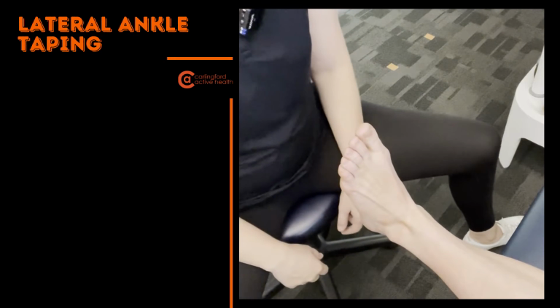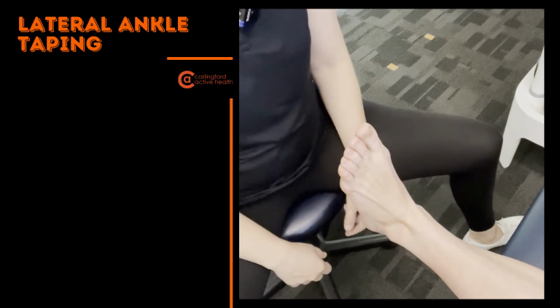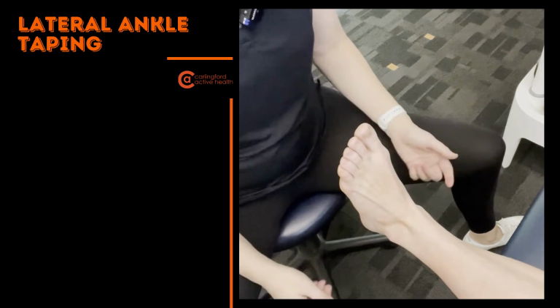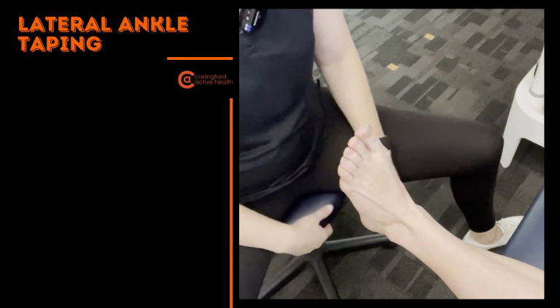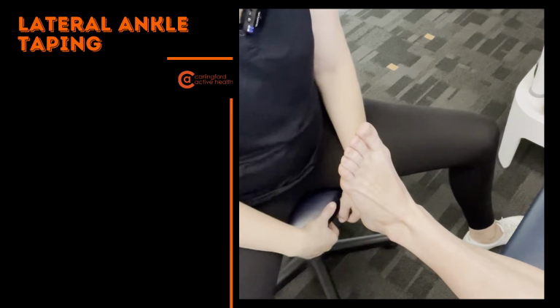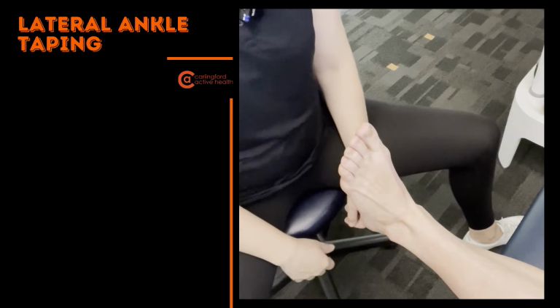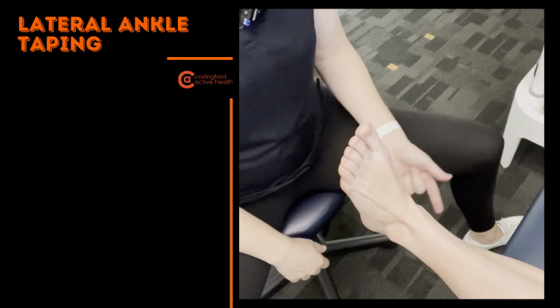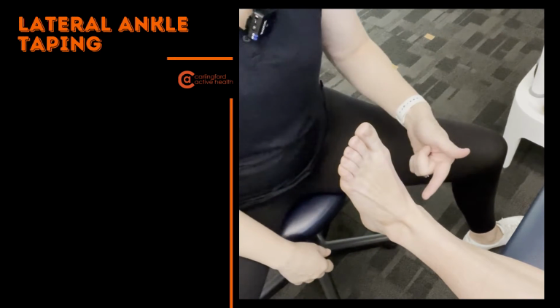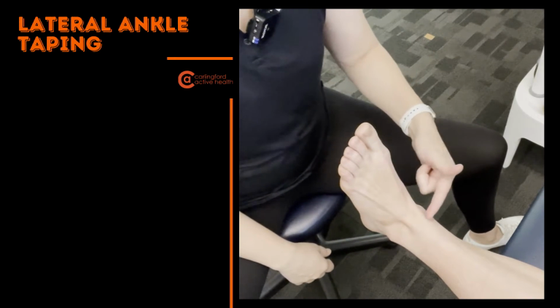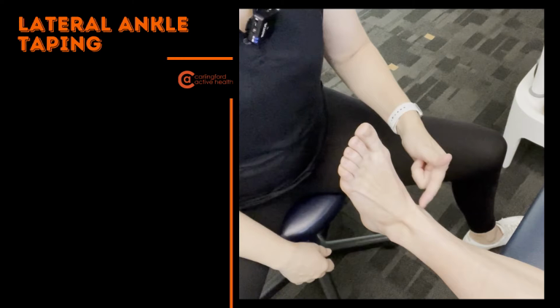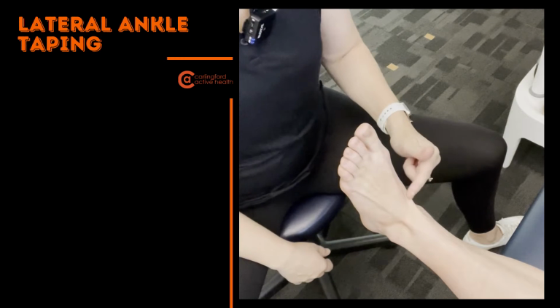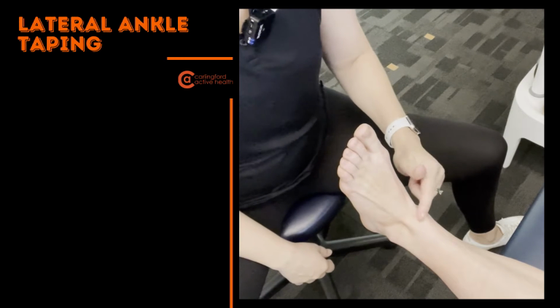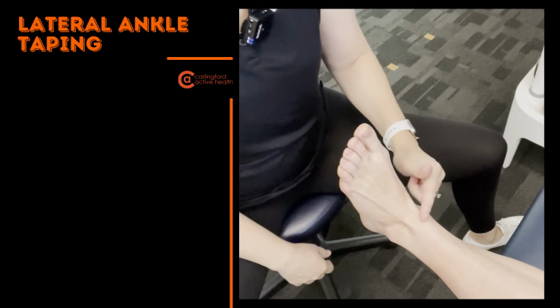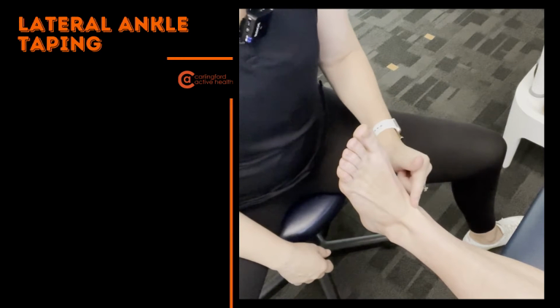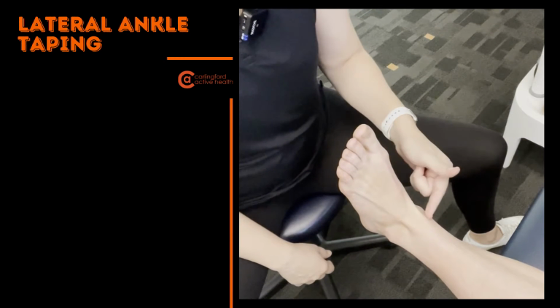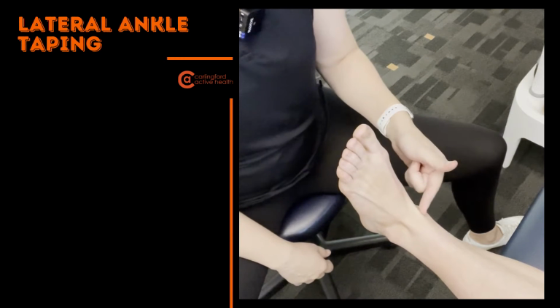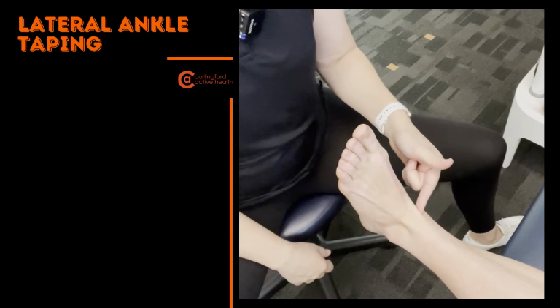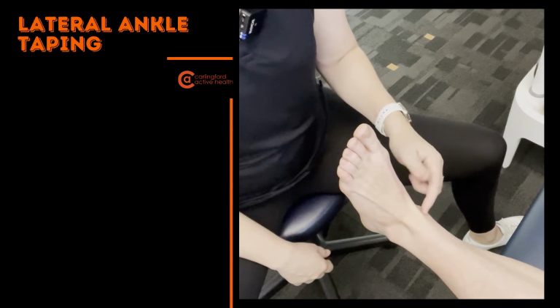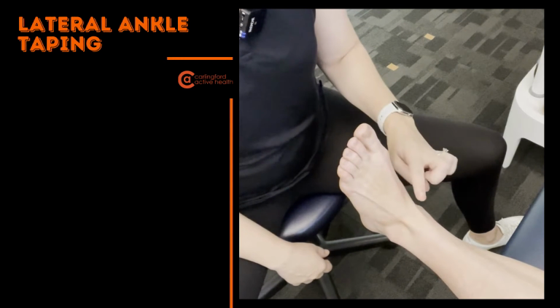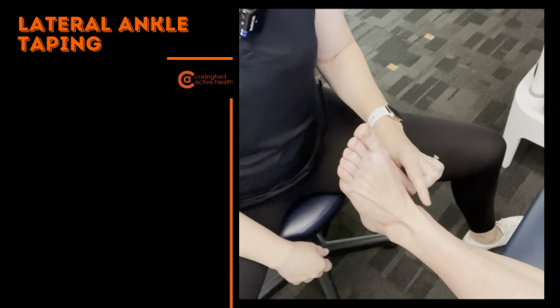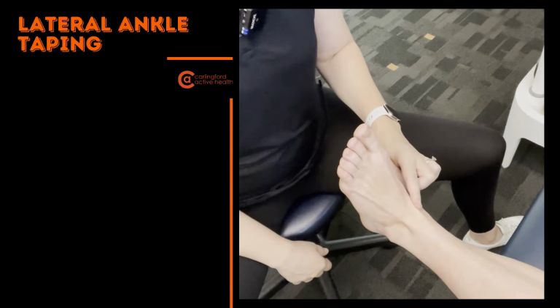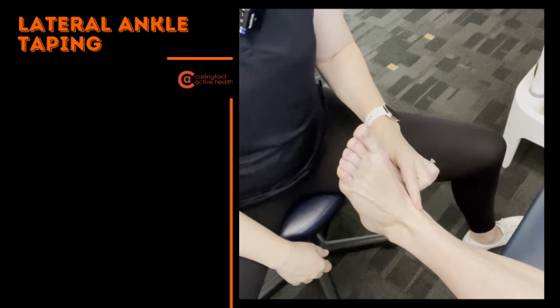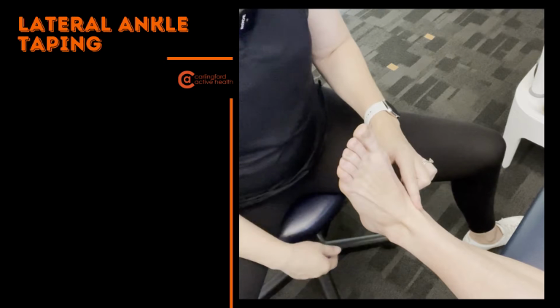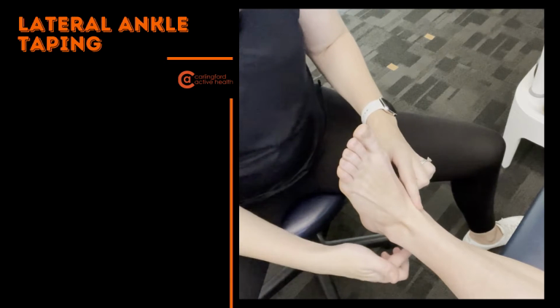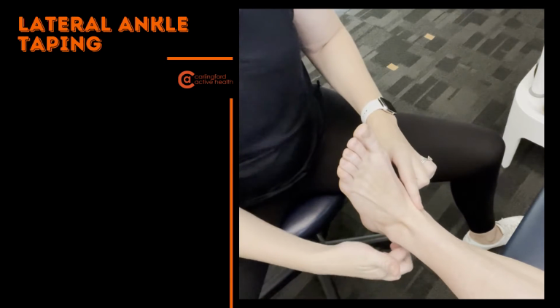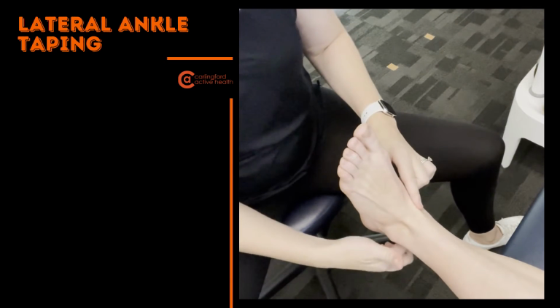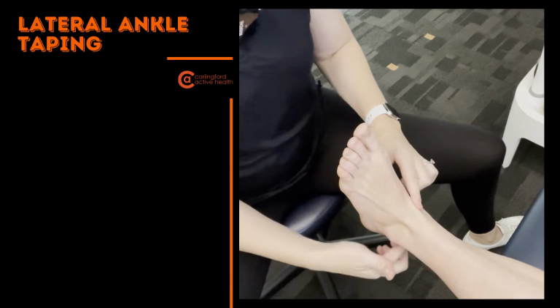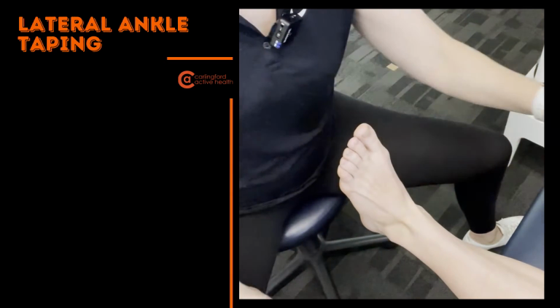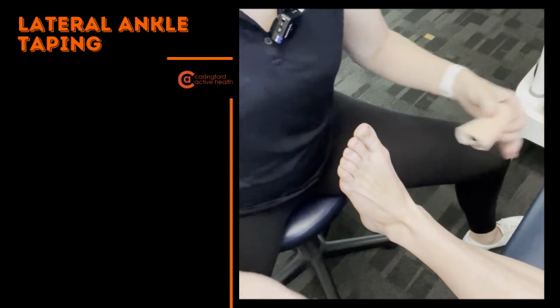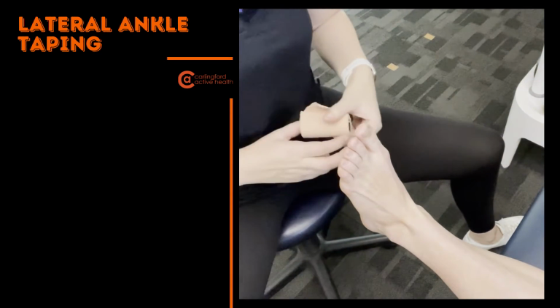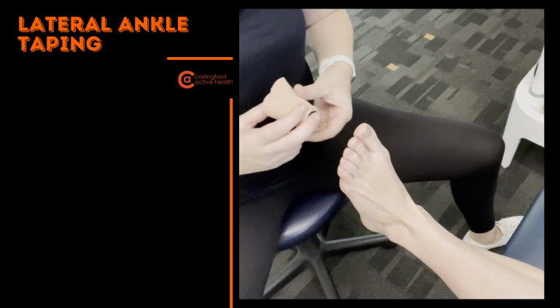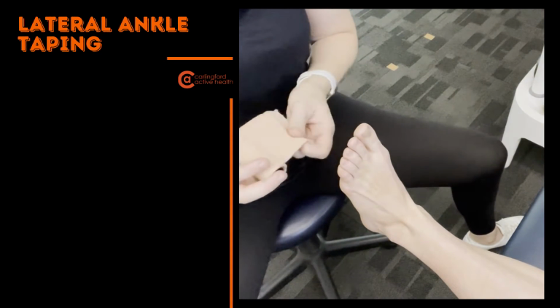The big thing with this is it's very prominent to get tape cuts. The tip ant tendon here is quite prominent, and along the Achilles is another area where we're prone to tape cuts.